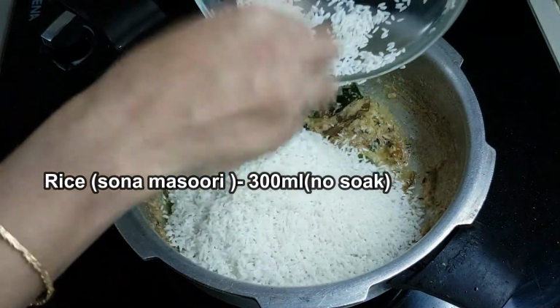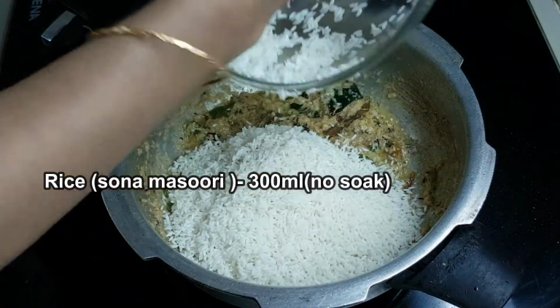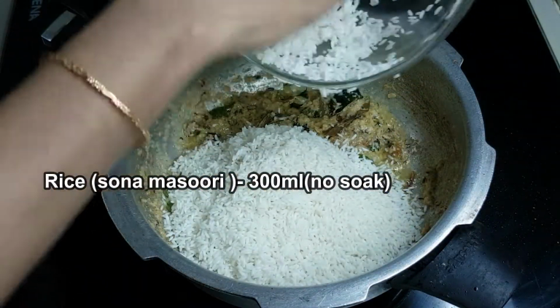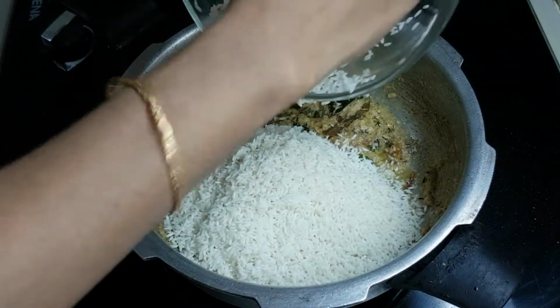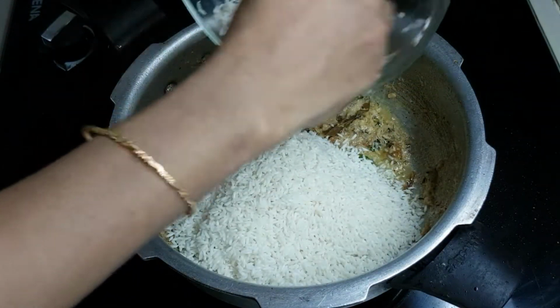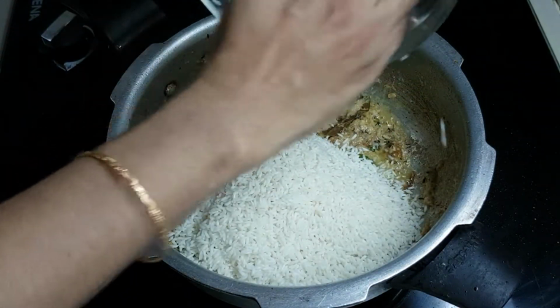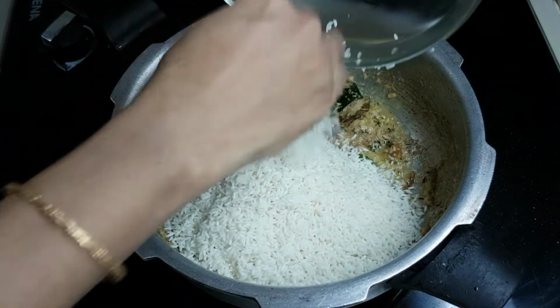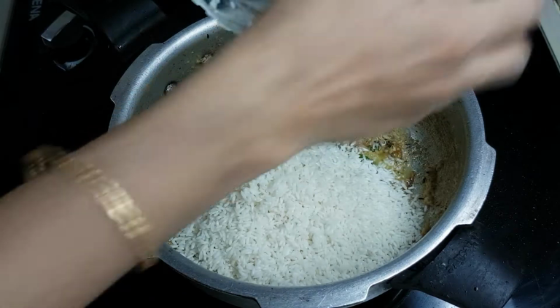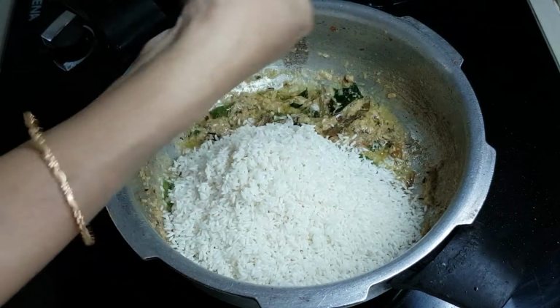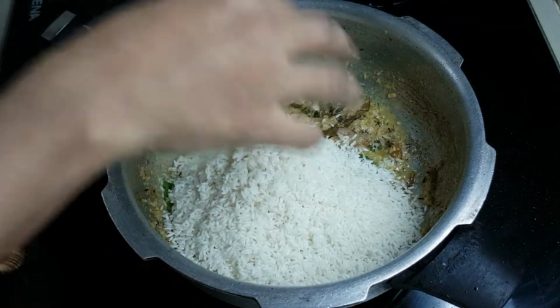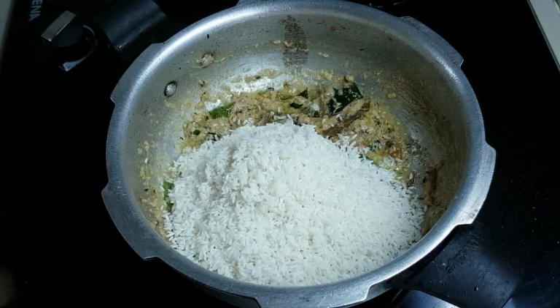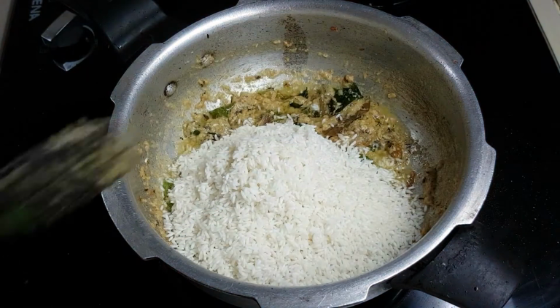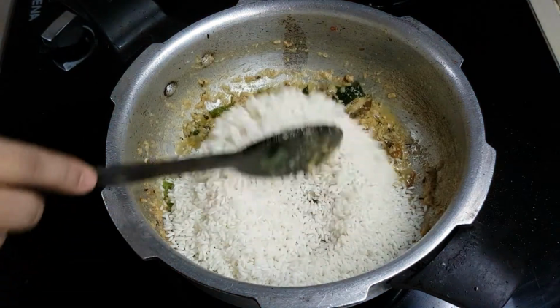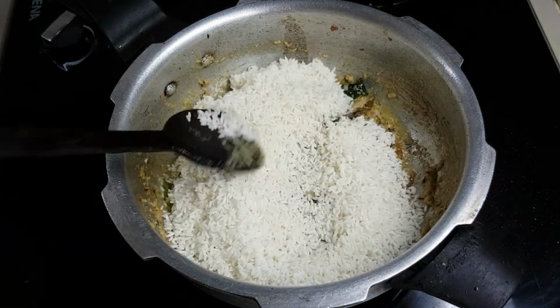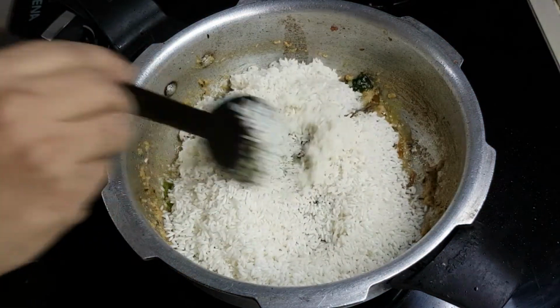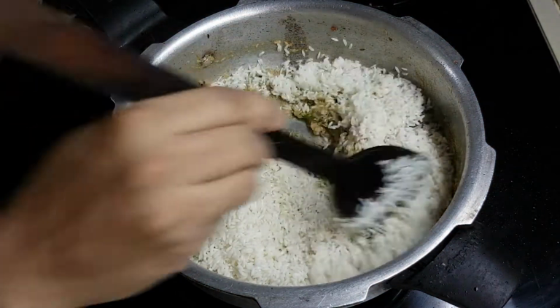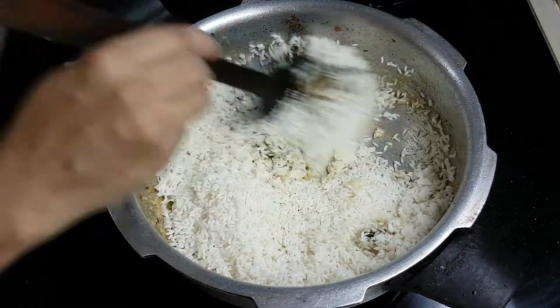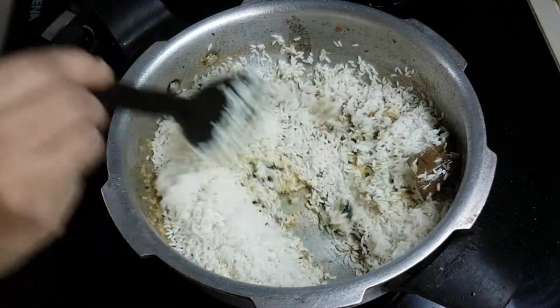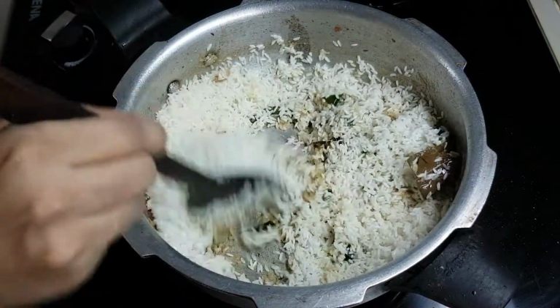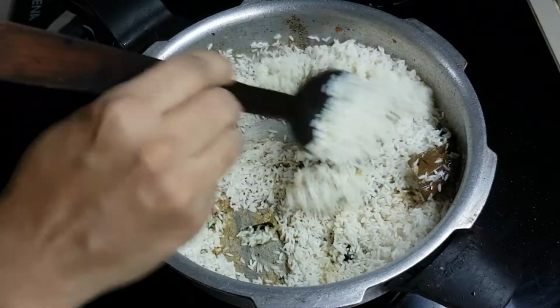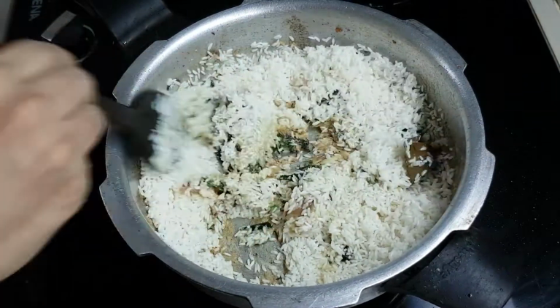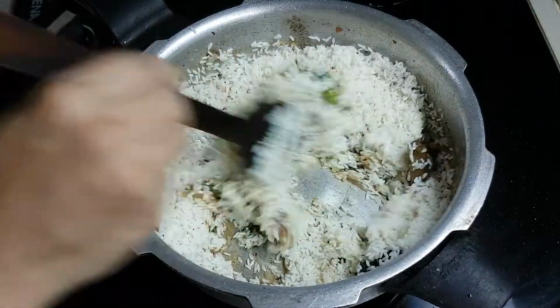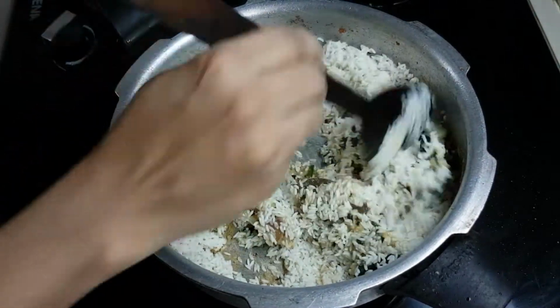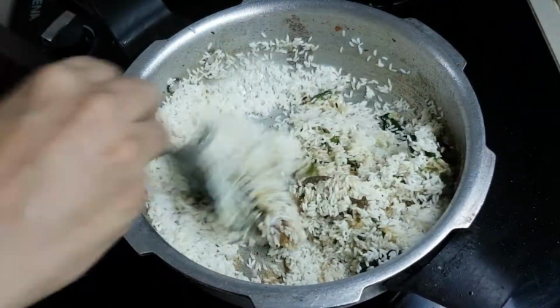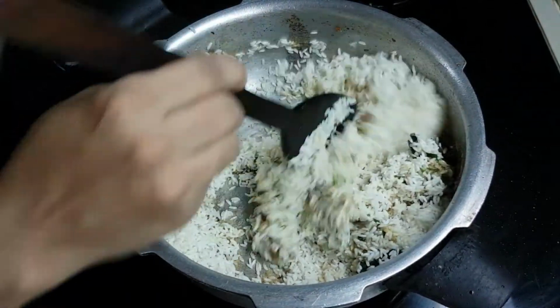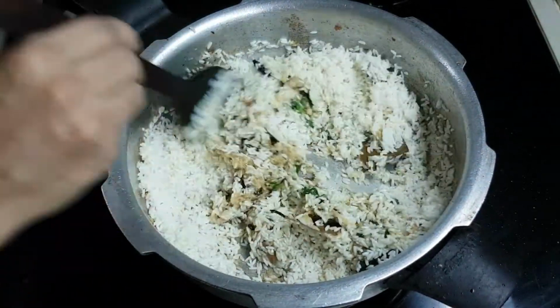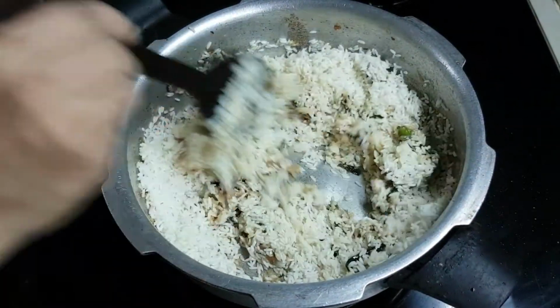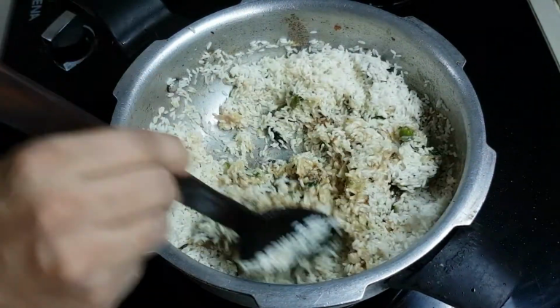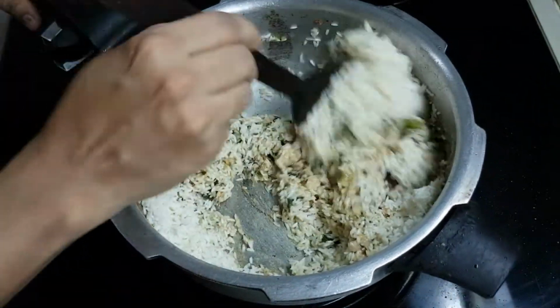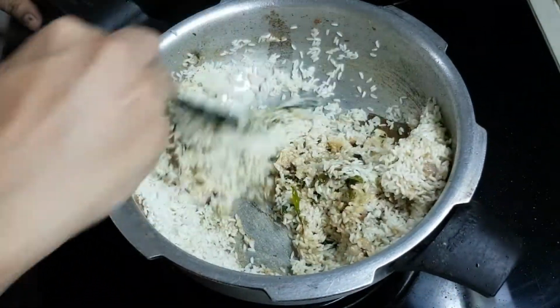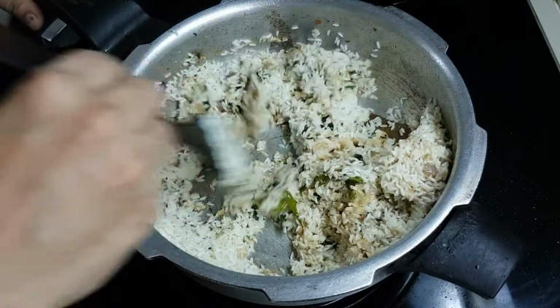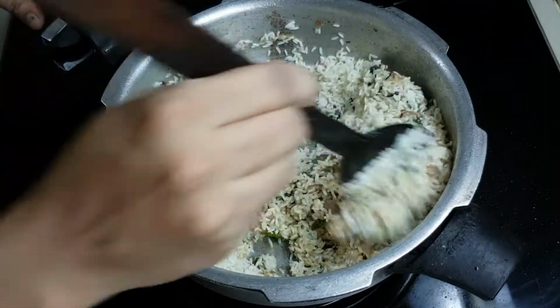This is 300 ml of rice. This is the Sona Masoori variety. You can also do it with the Pula BM variety. The Pula BM doesn't have a lot of BM — this BM is great for taste.